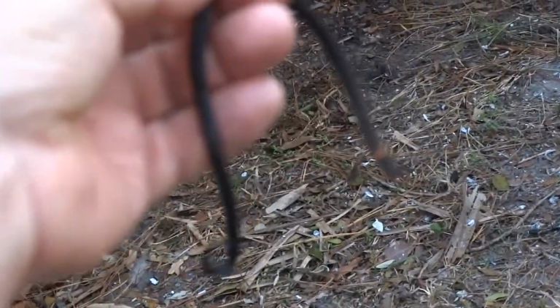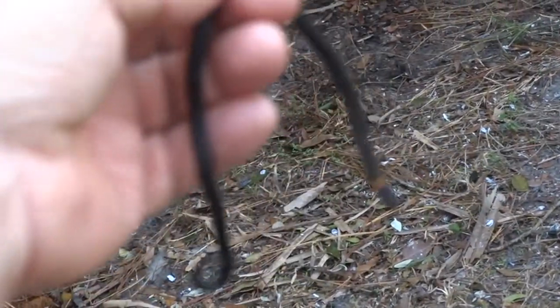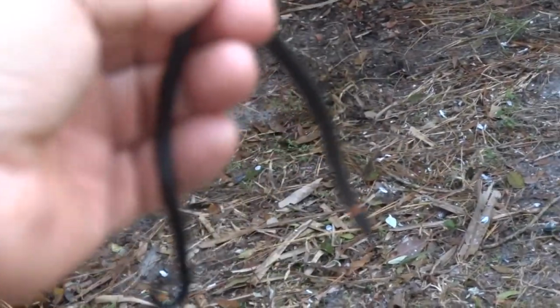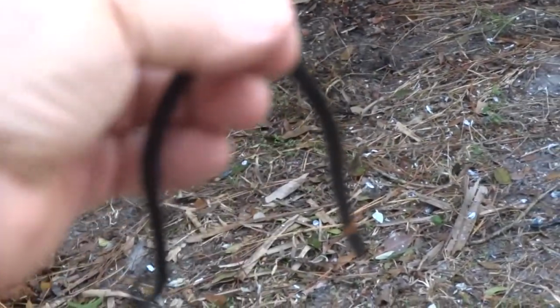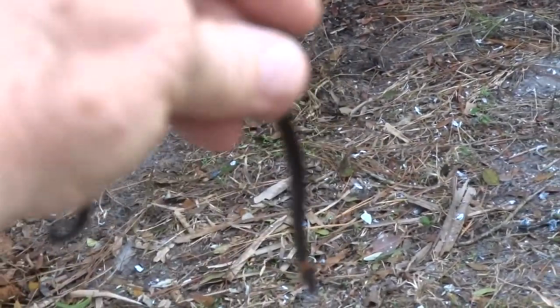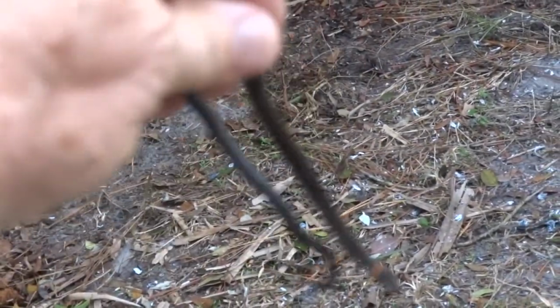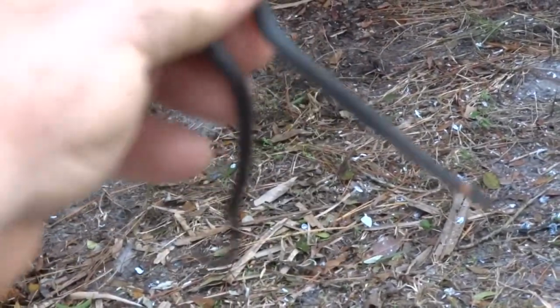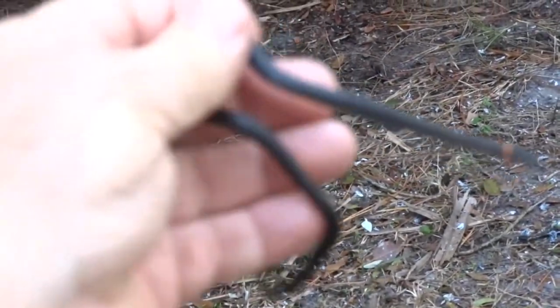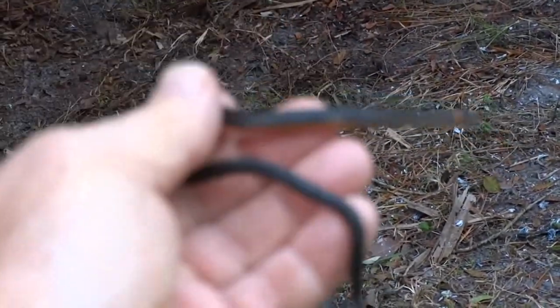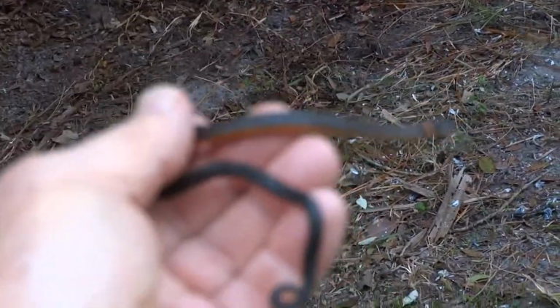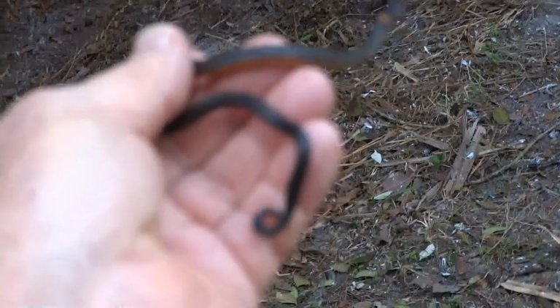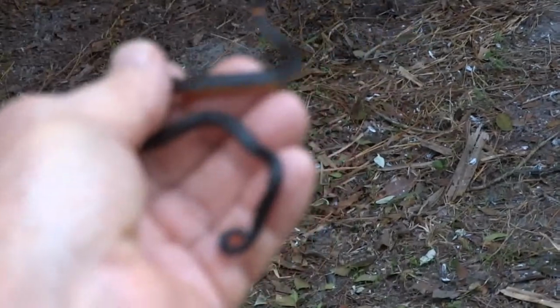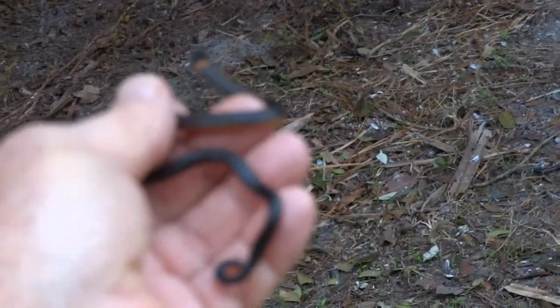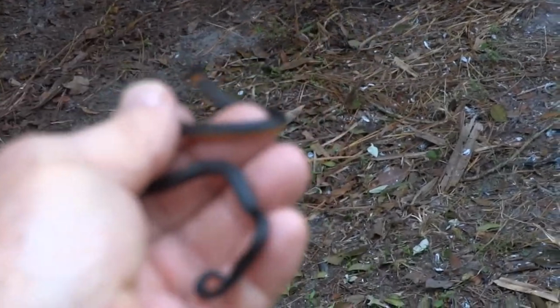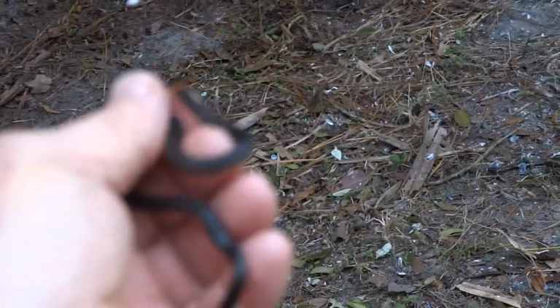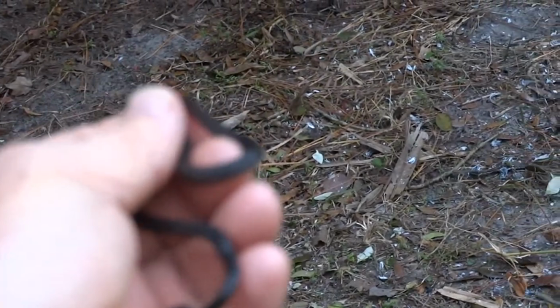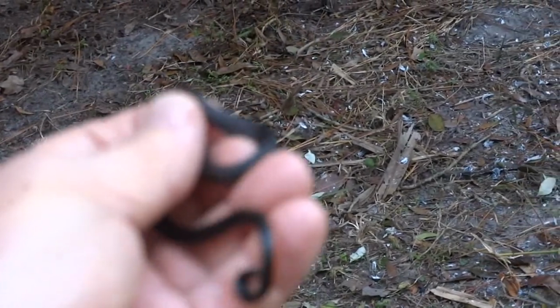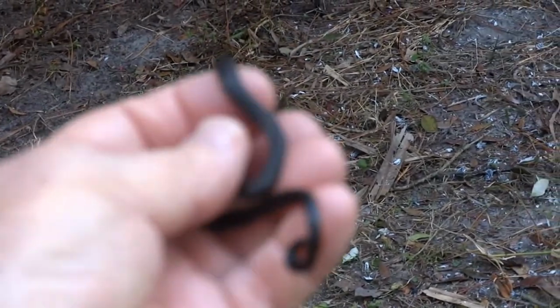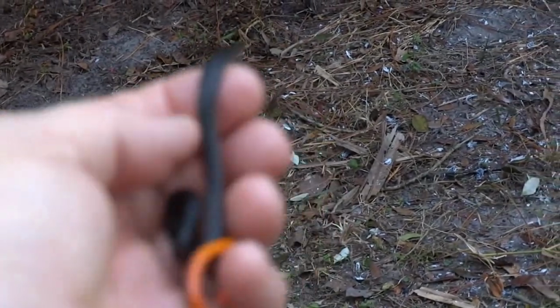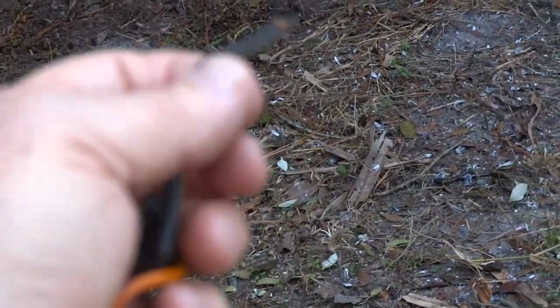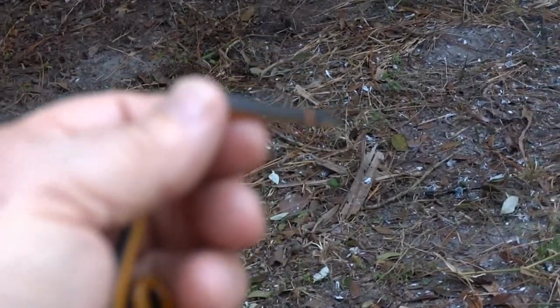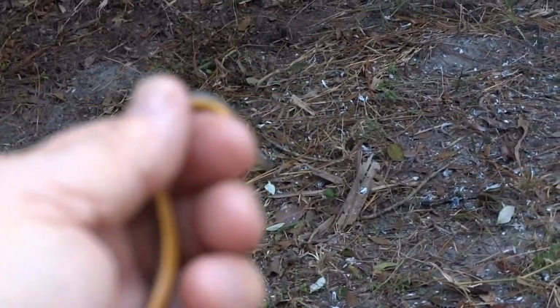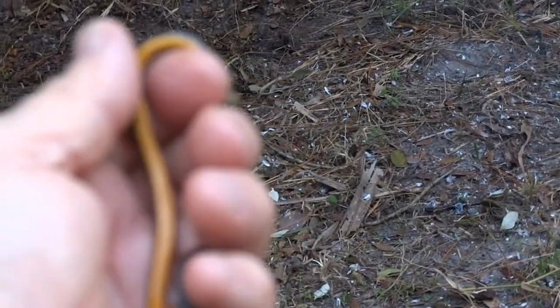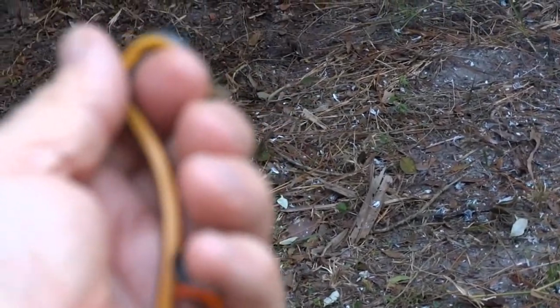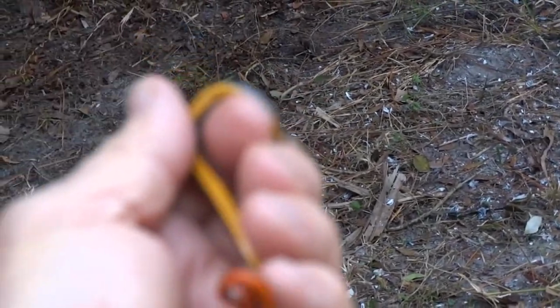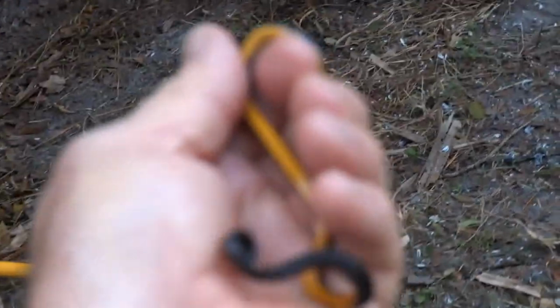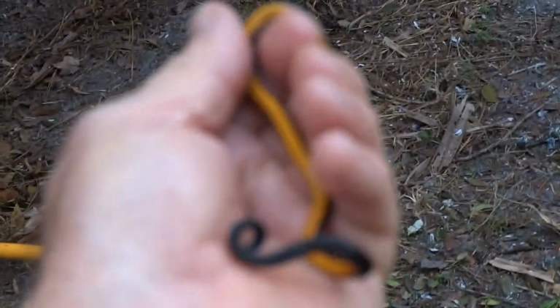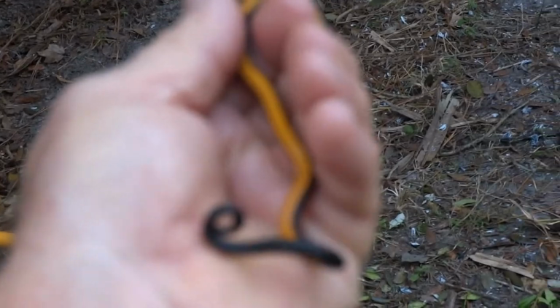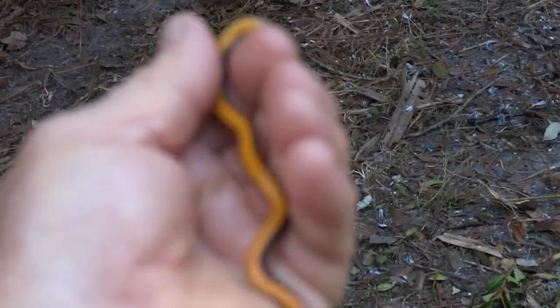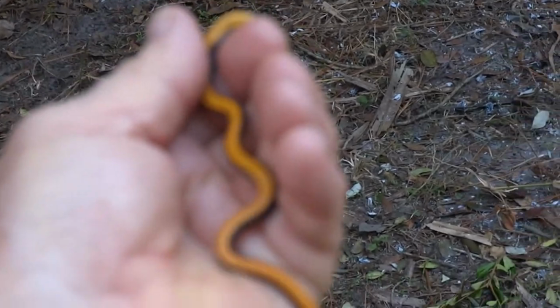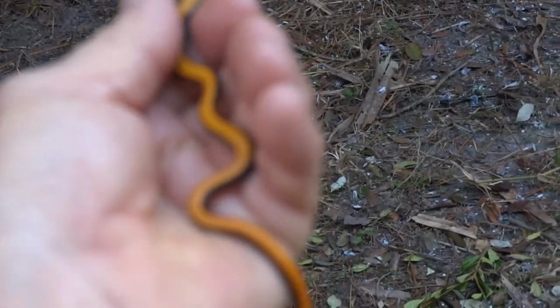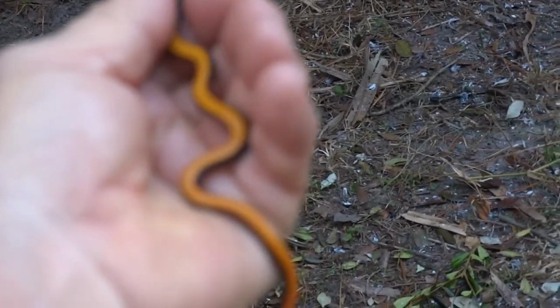Florida ringneck snake. I've found a few of these in the years we've been here in Florida. Don't have anything like this in Michigan.